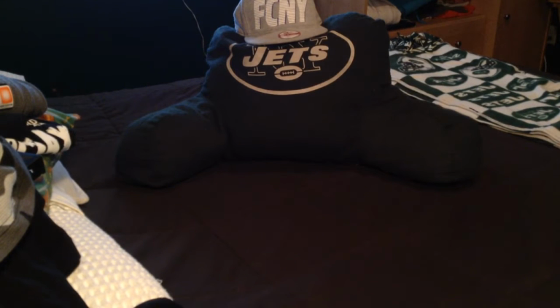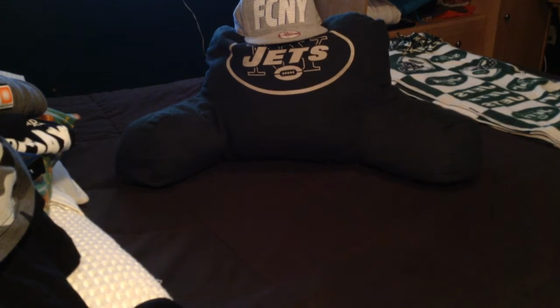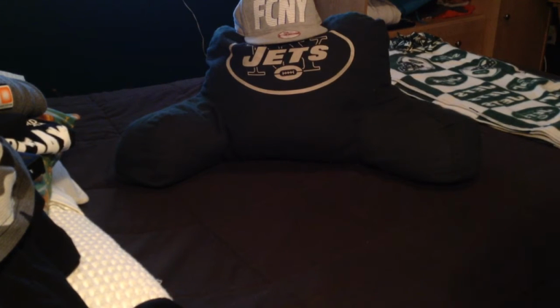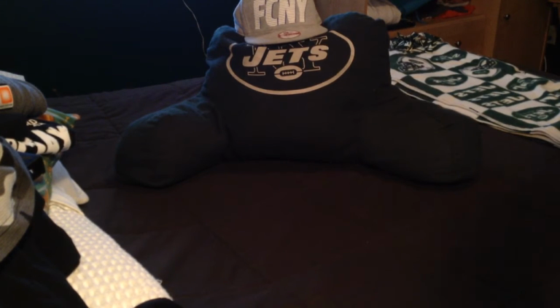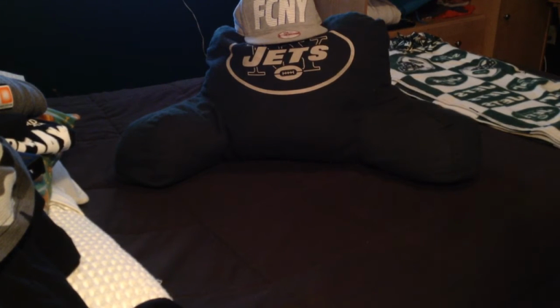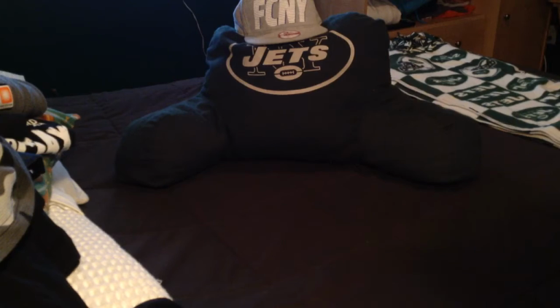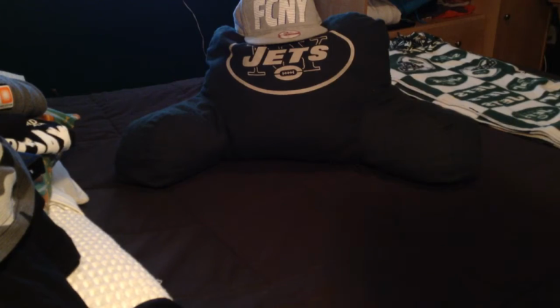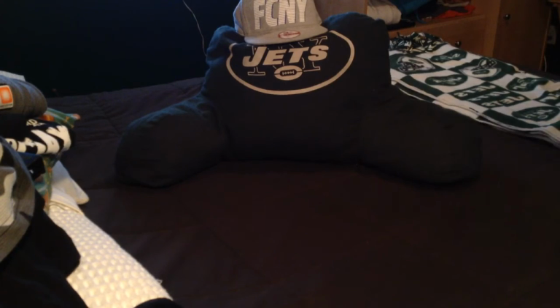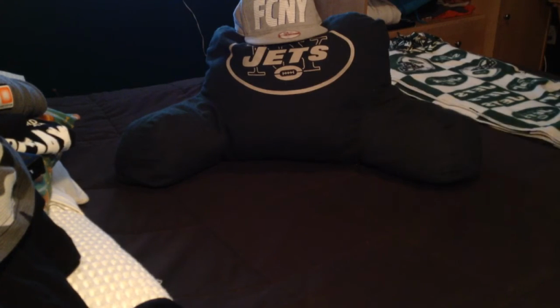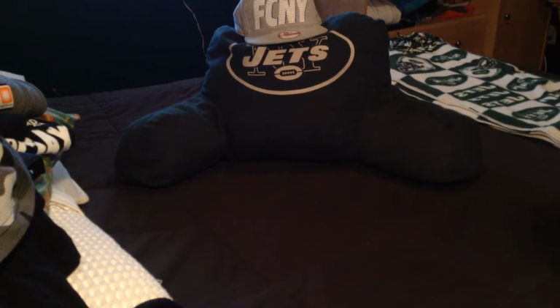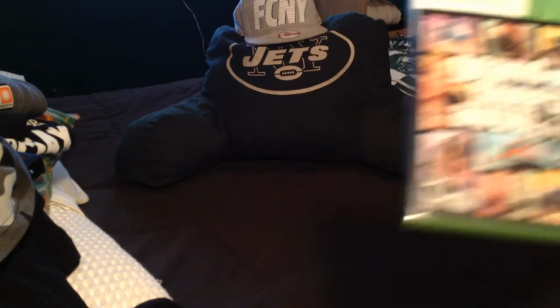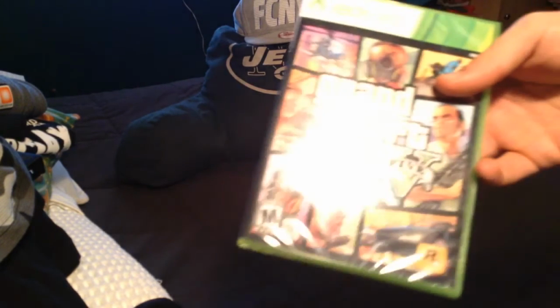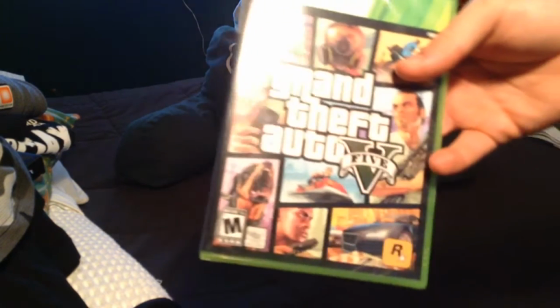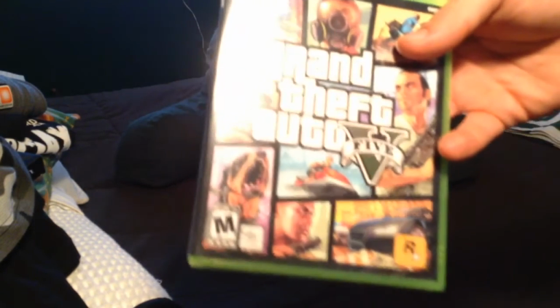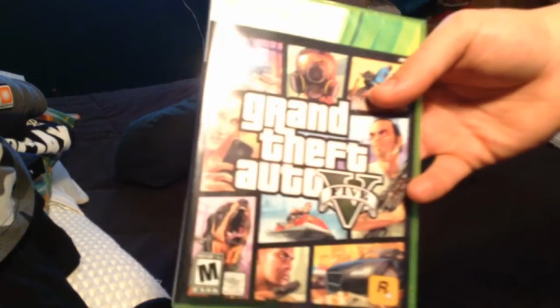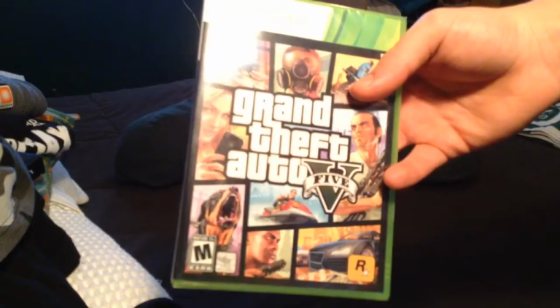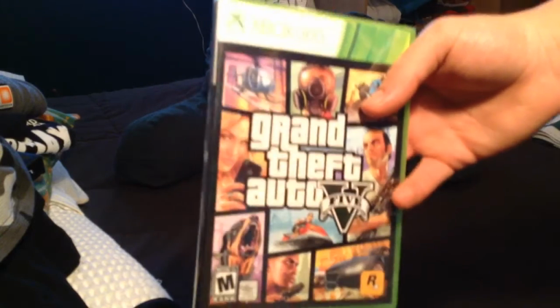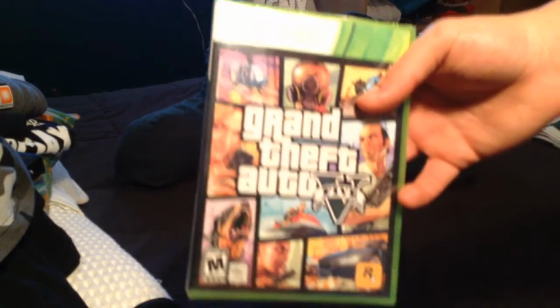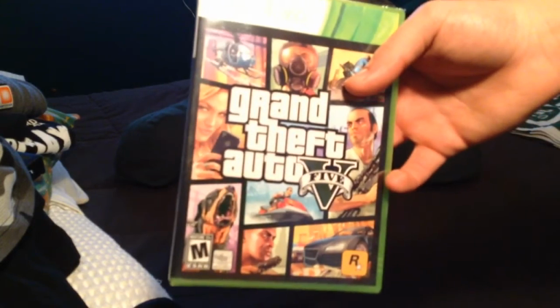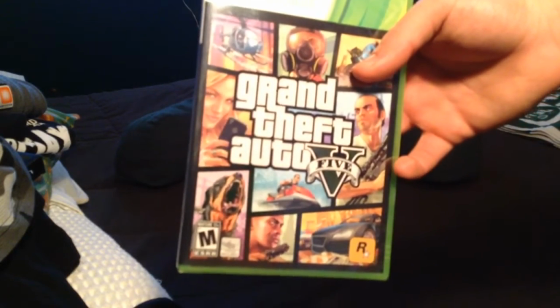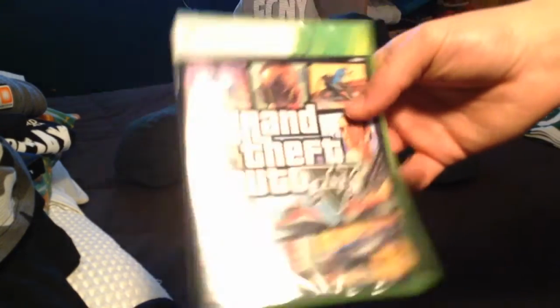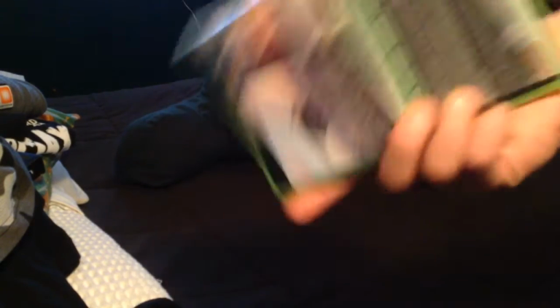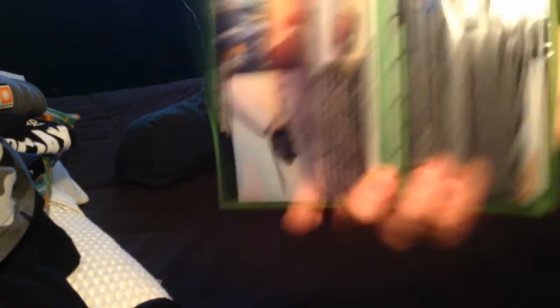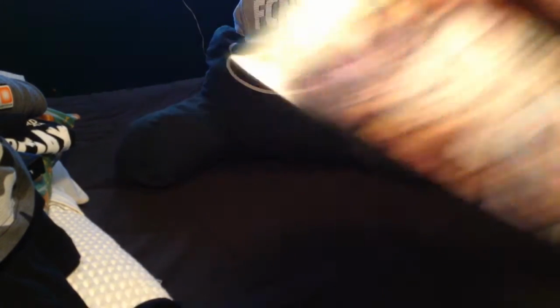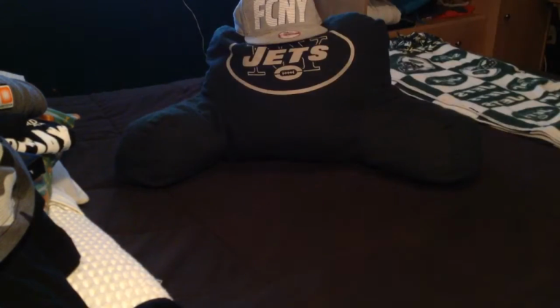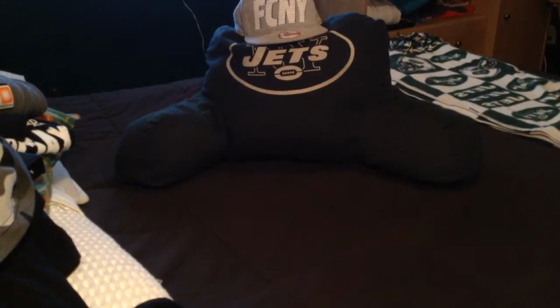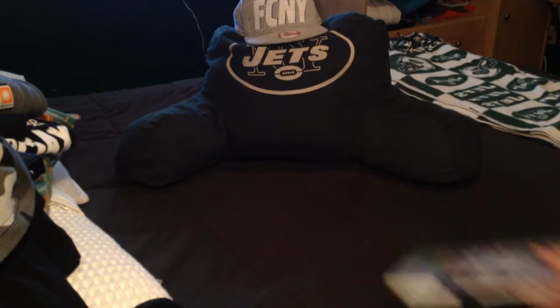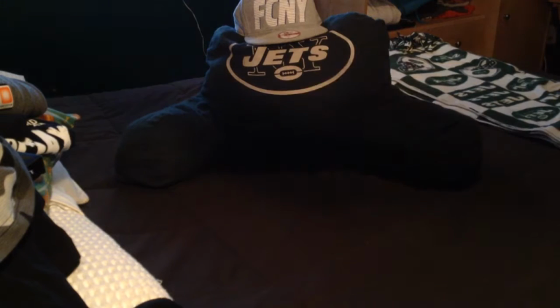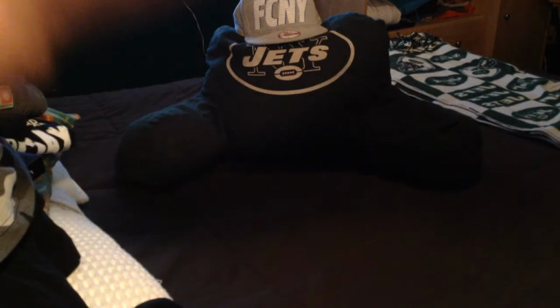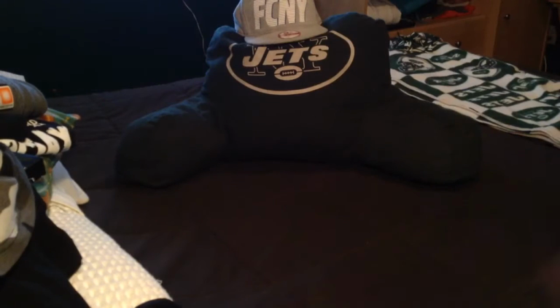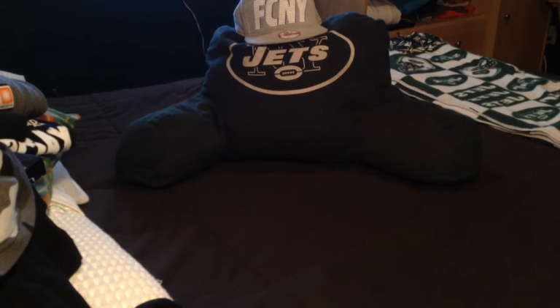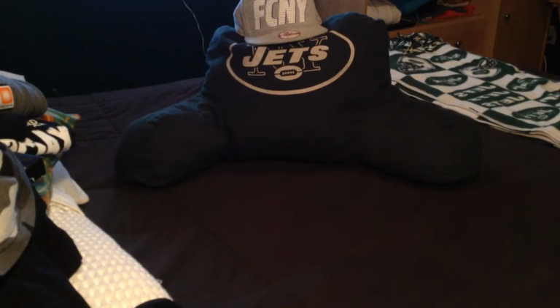Finally — I don't know what took me so long — but I finally got Grant Theft Auto 5. Thank gosh! It's a good one, I'll be playing that later.